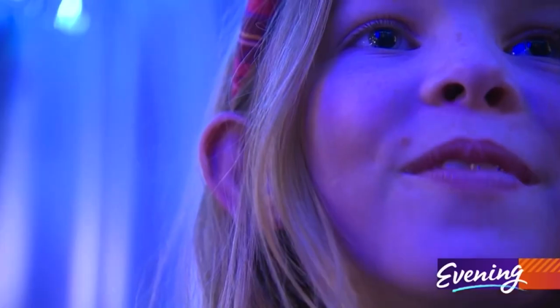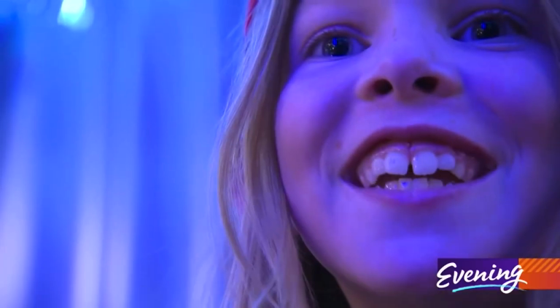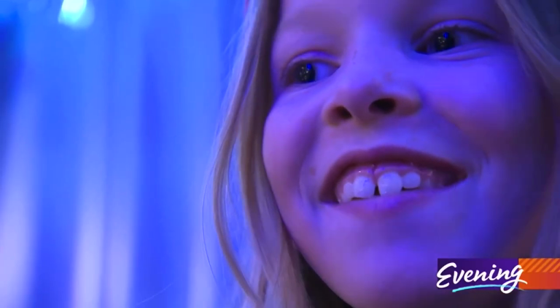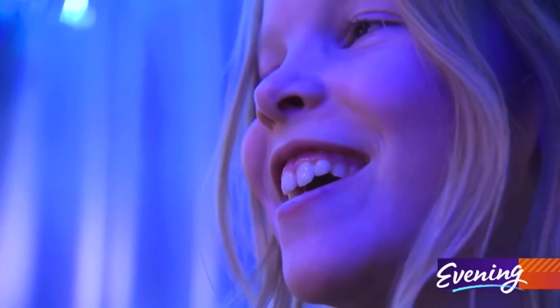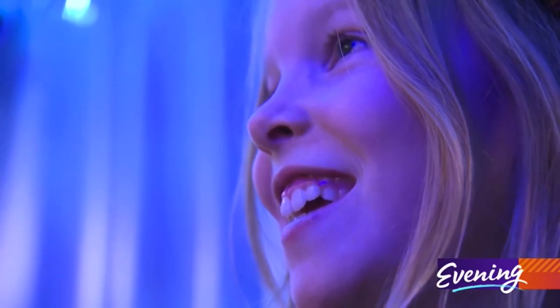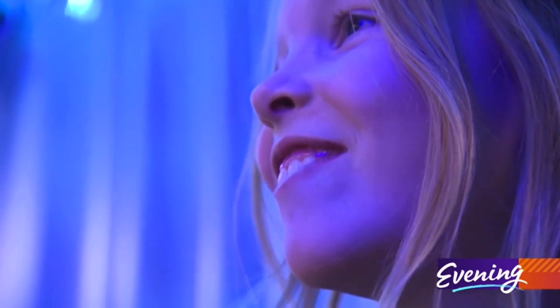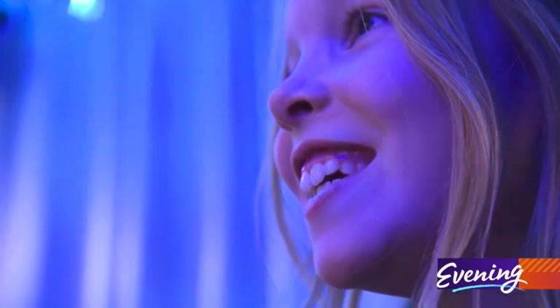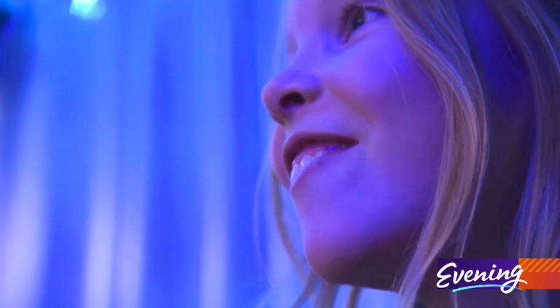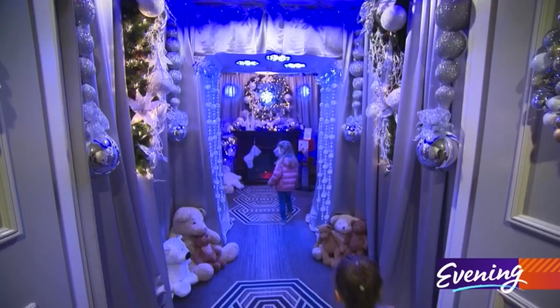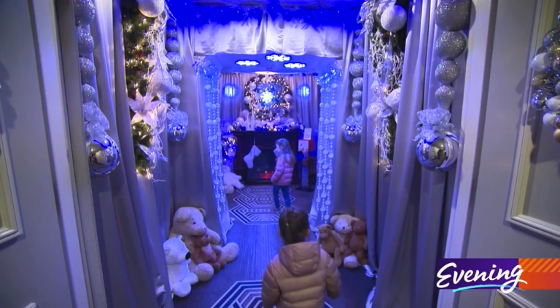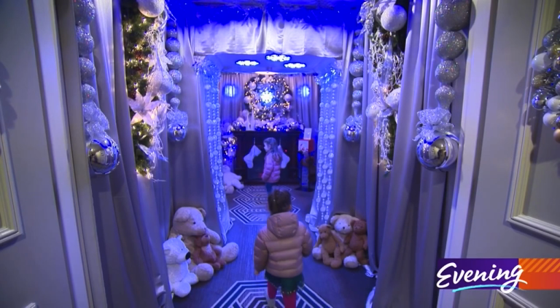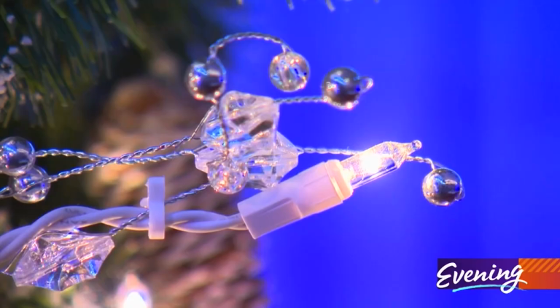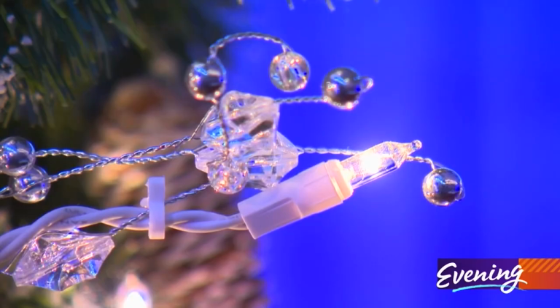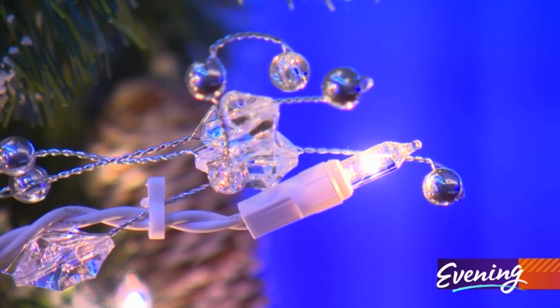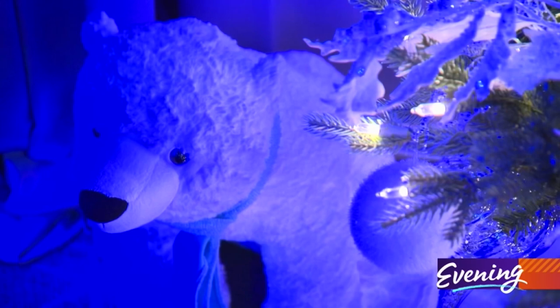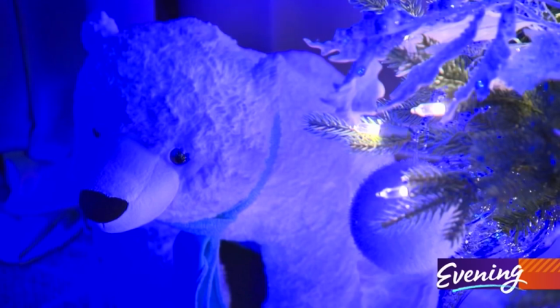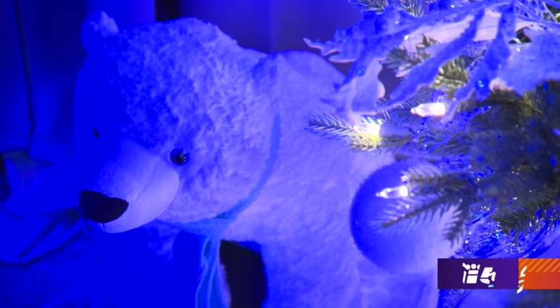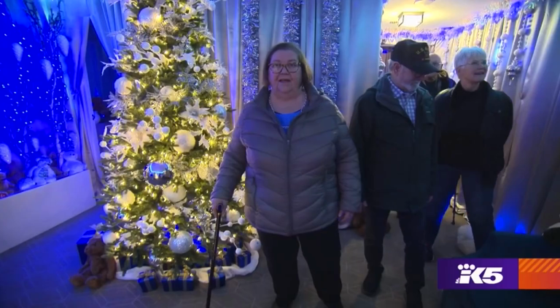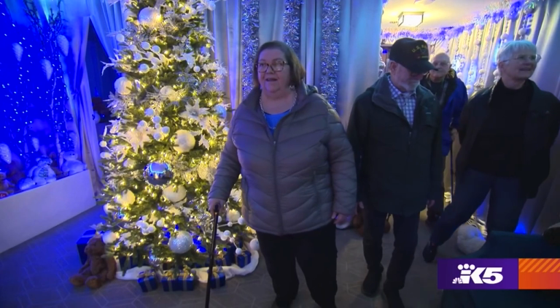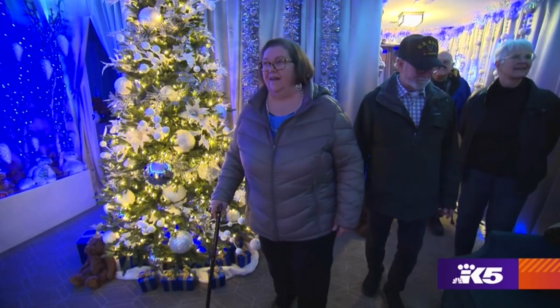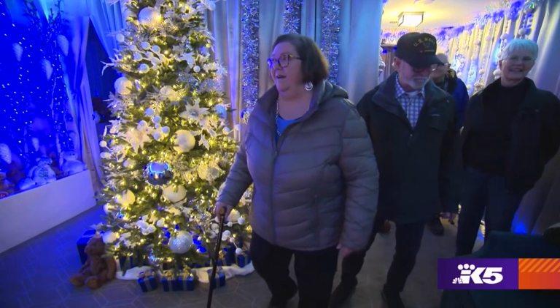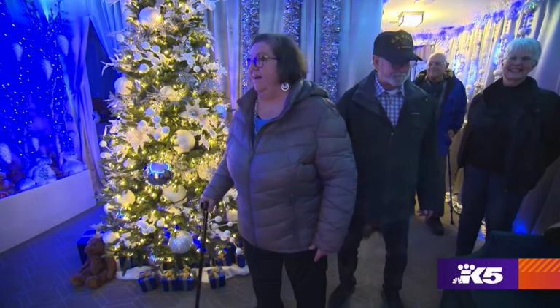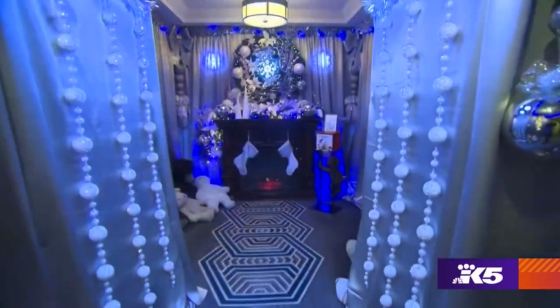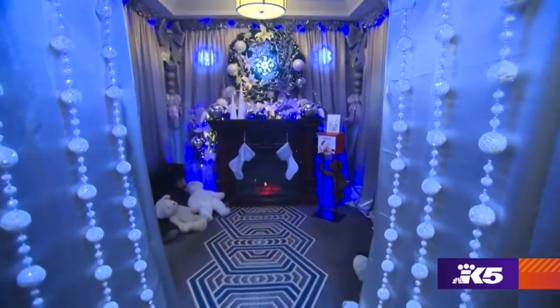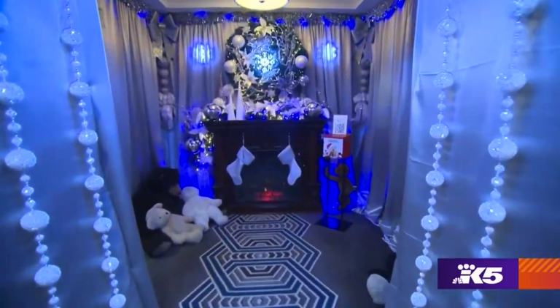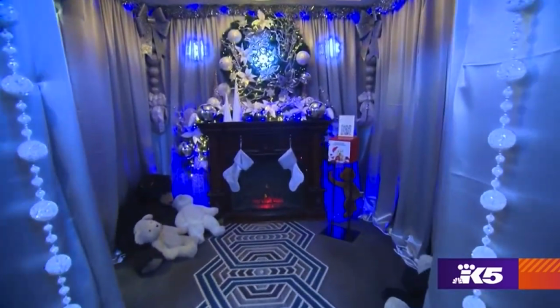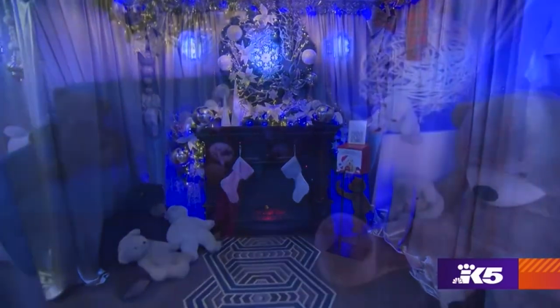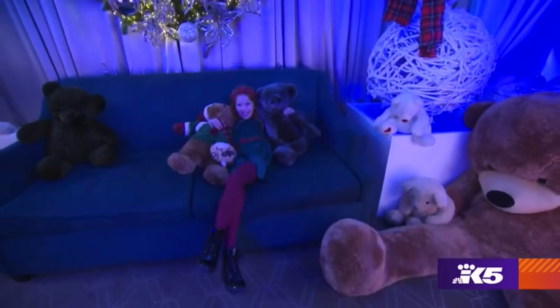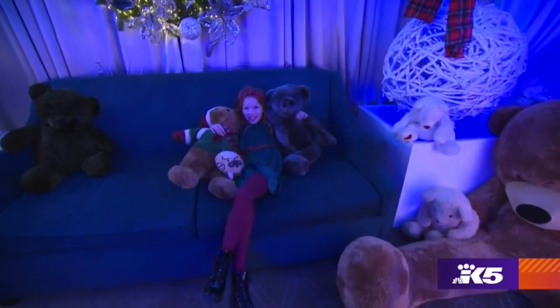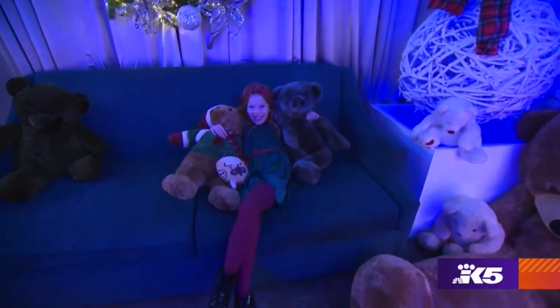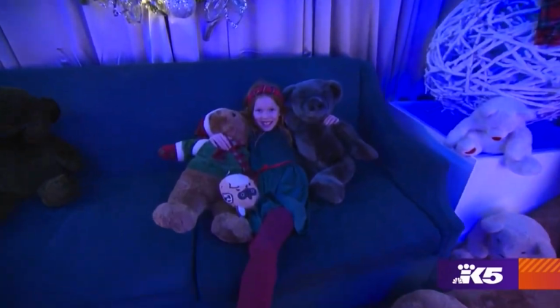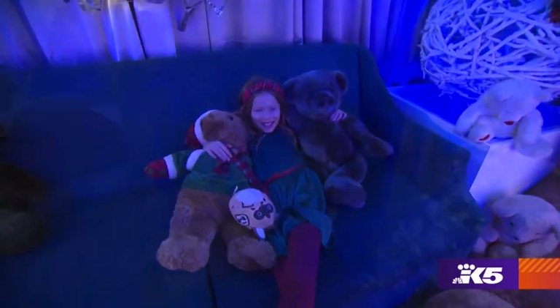Cozy. Very cozy. And fuzzy and fun. I love this place. My family and I come to see the teddy bear suite every year. It's always different and it's so fun.